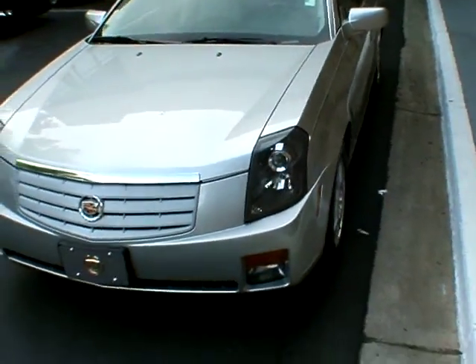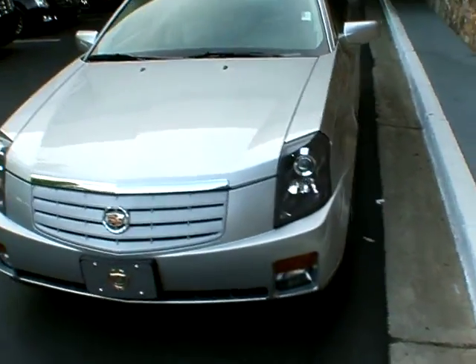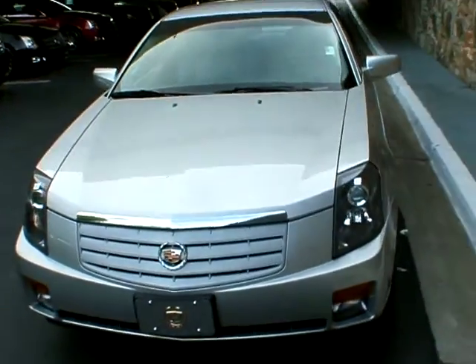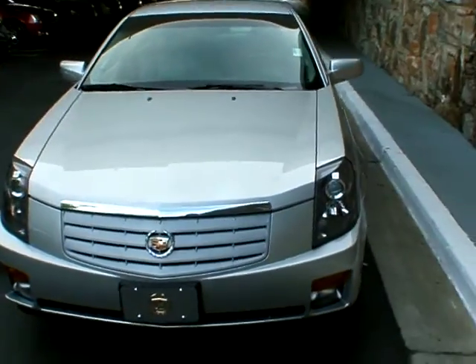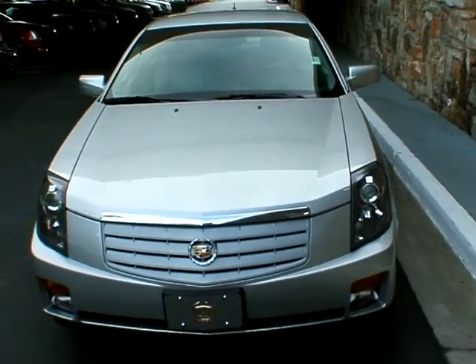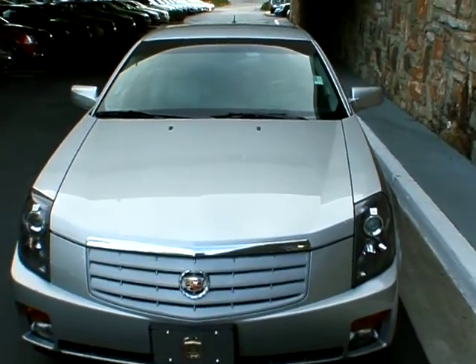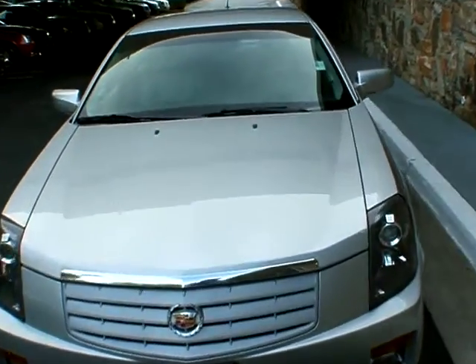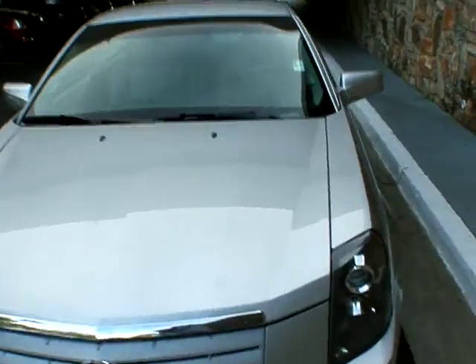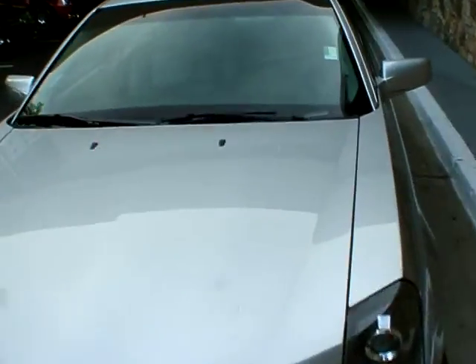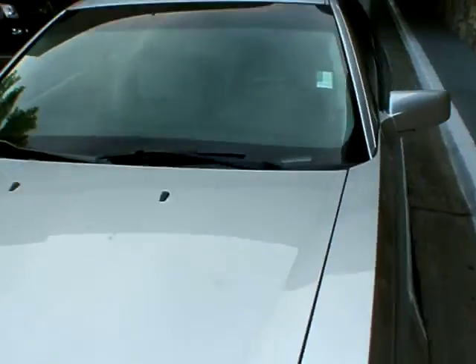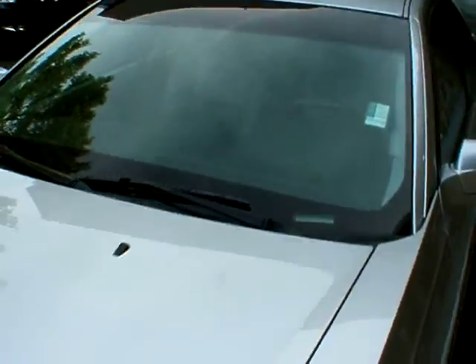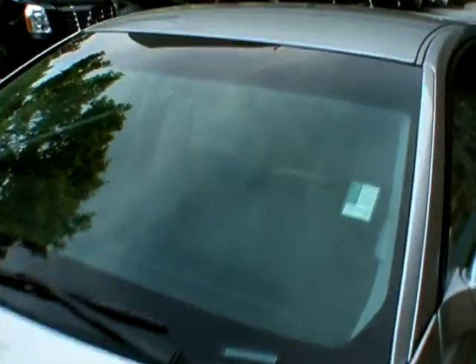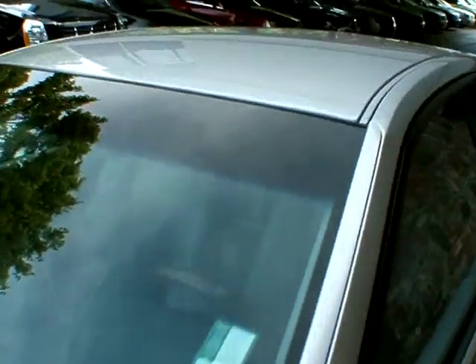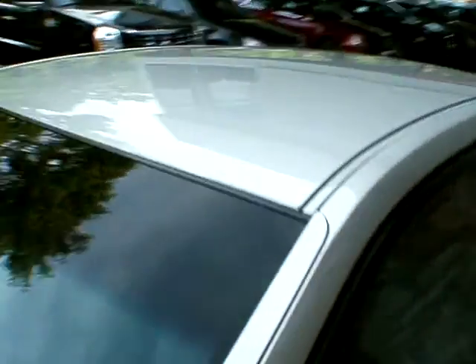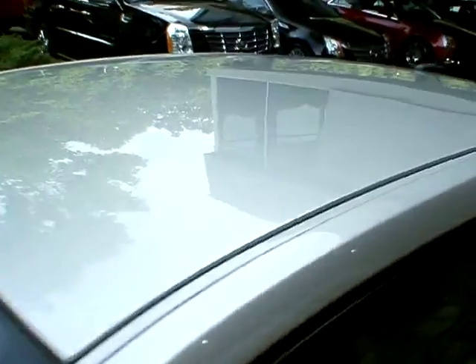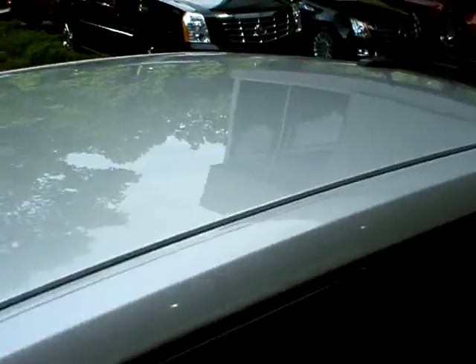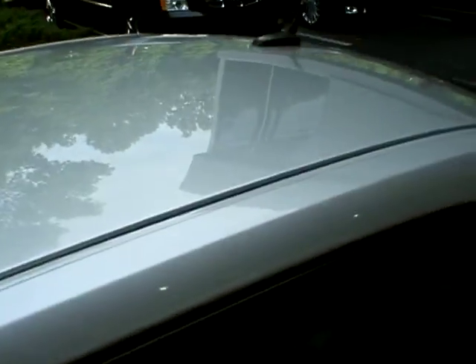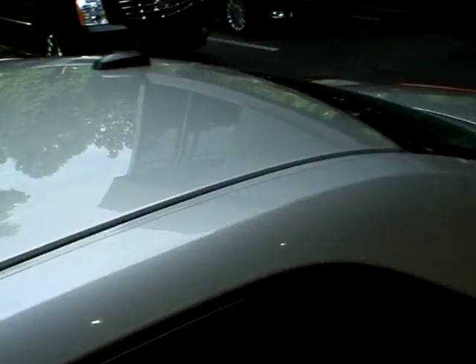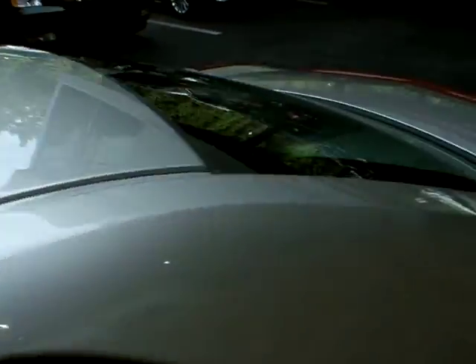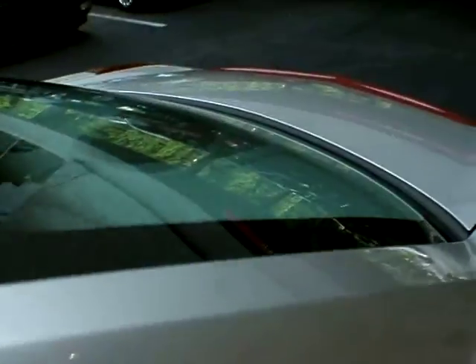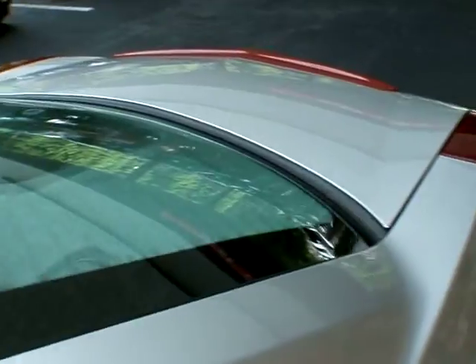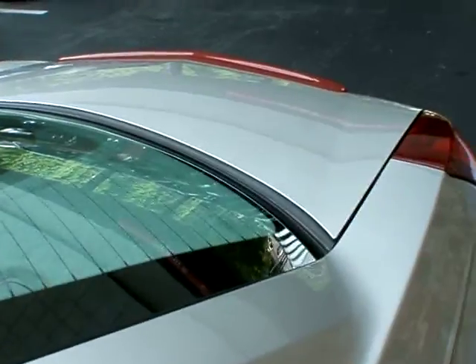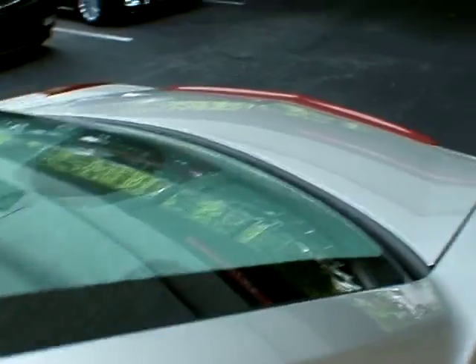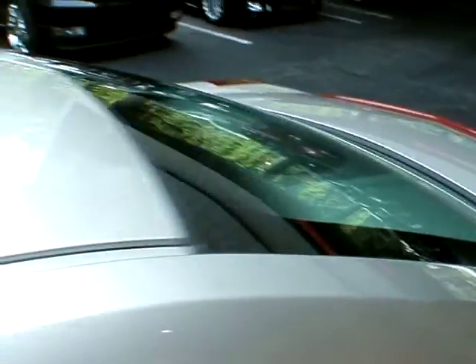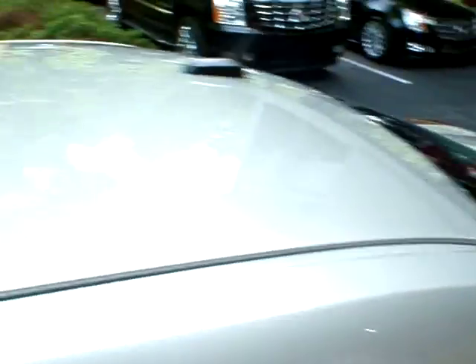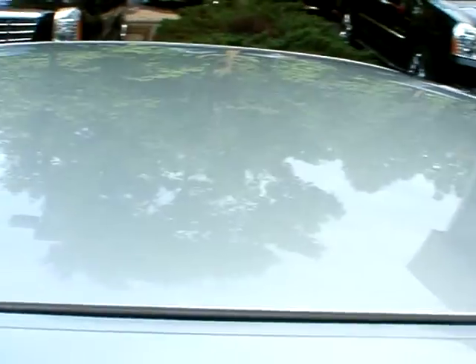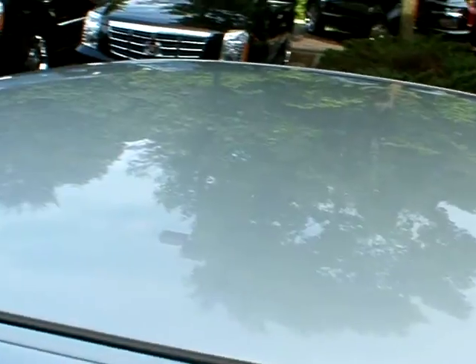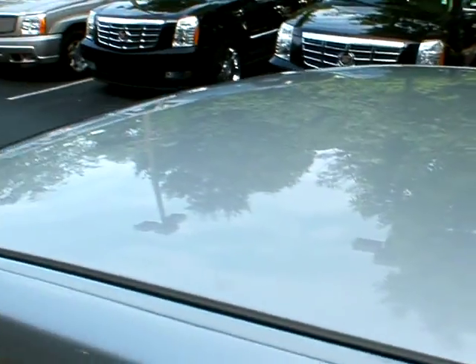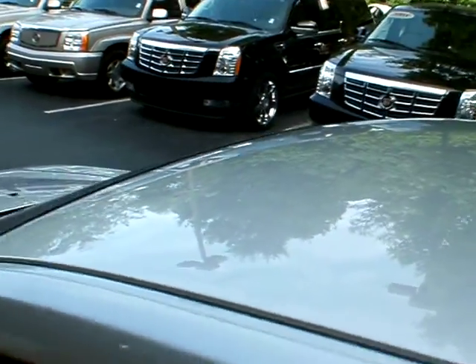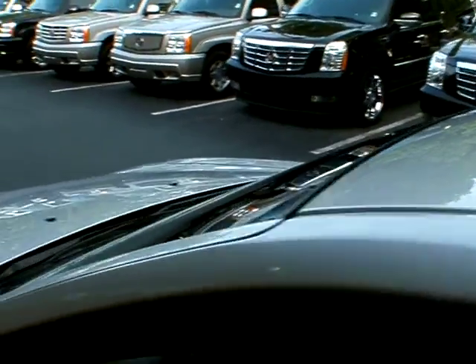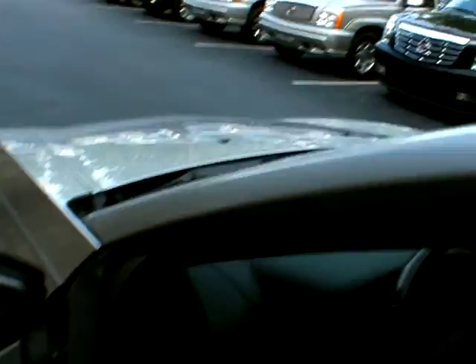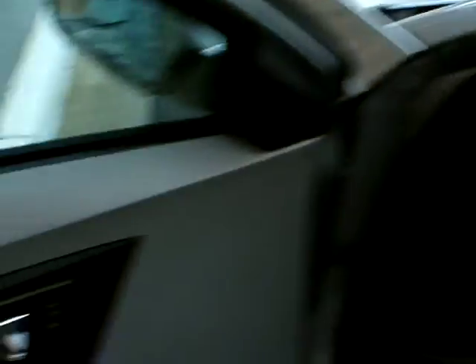The luxury package gives it the memory seats, heated seats, power passenger seat, and HomeLink programmable garage door opener. The exterior is in great shape as you can see — now let's take a look at the inside.